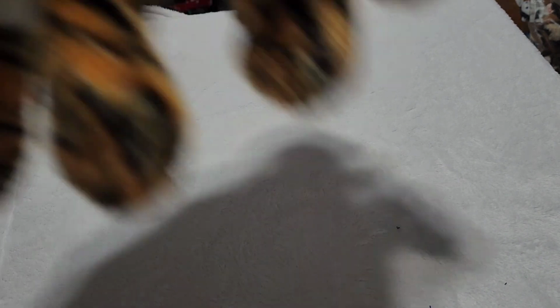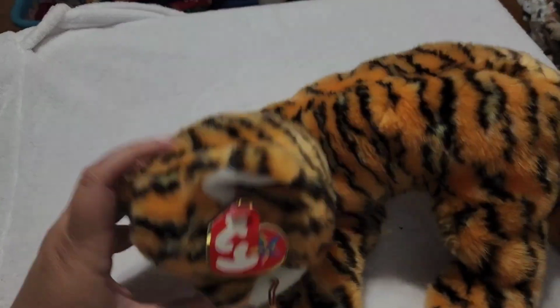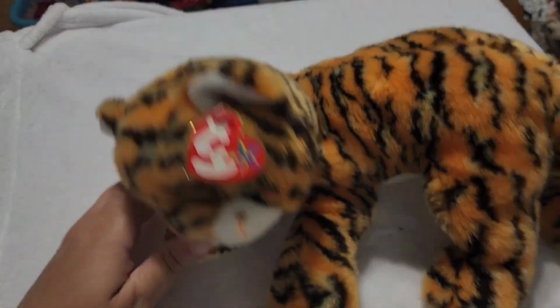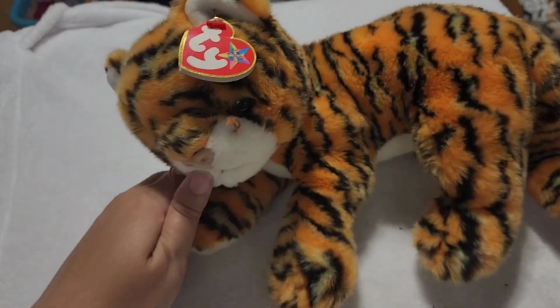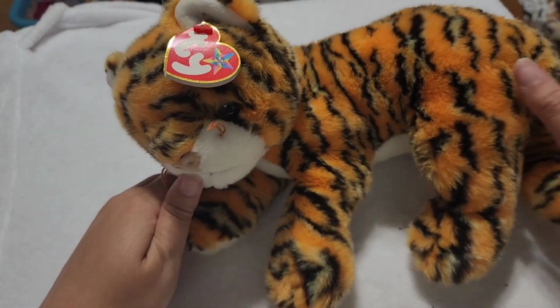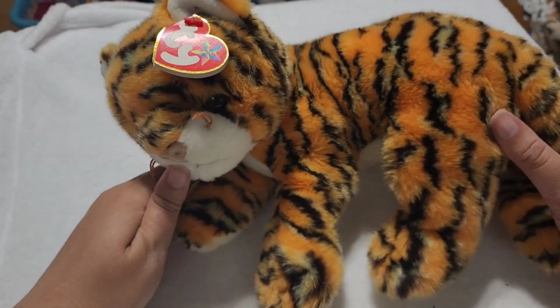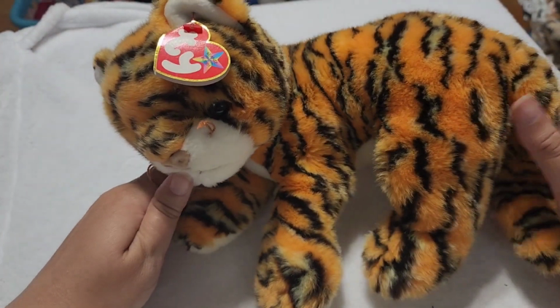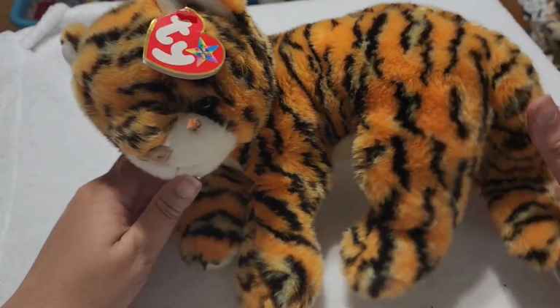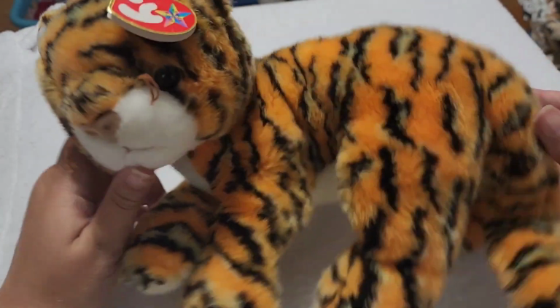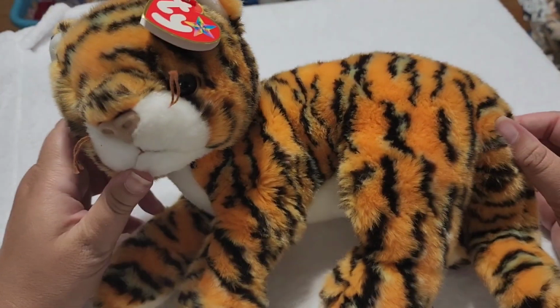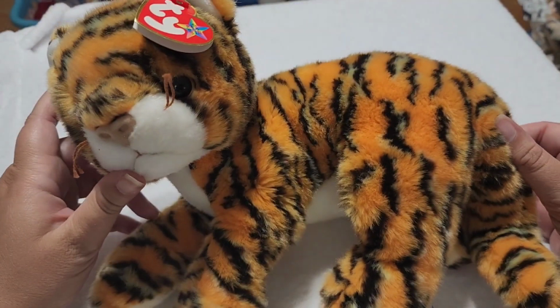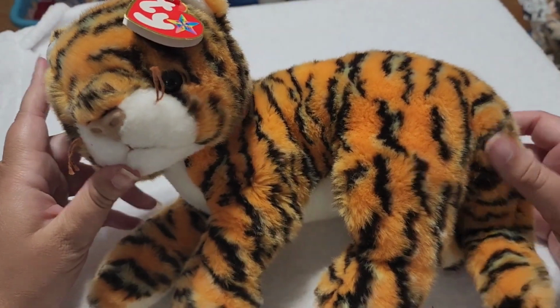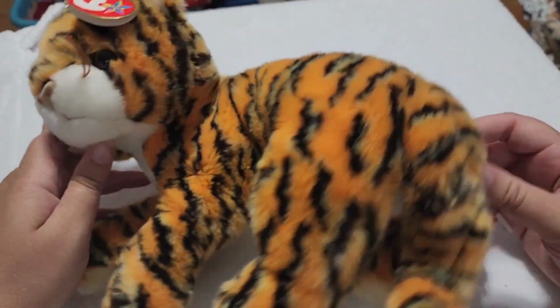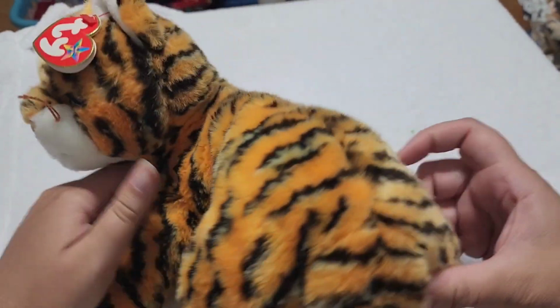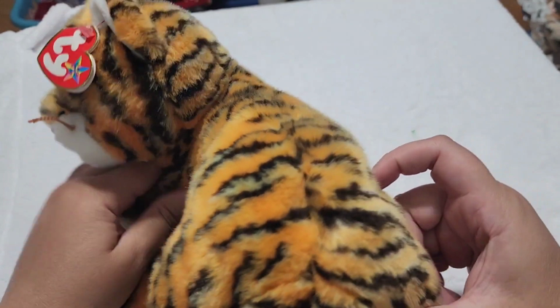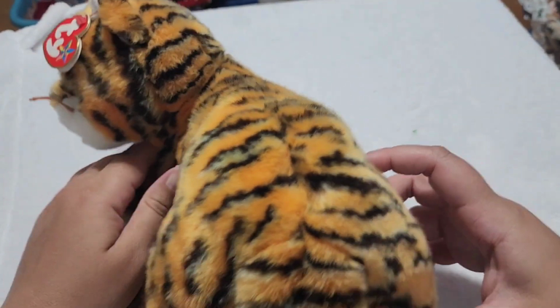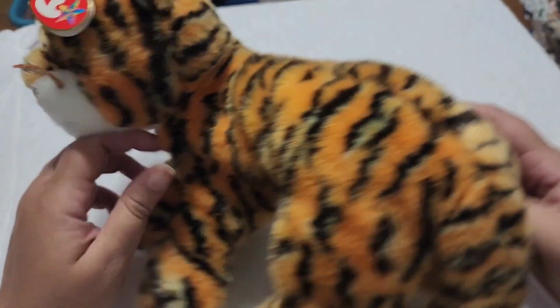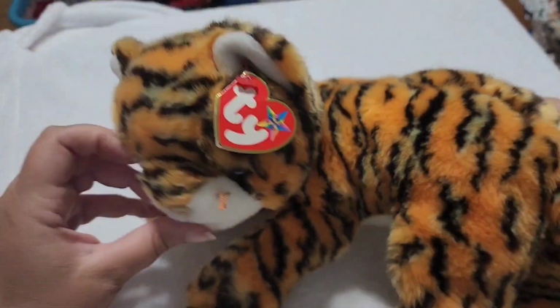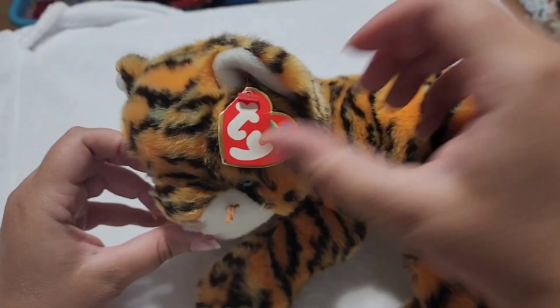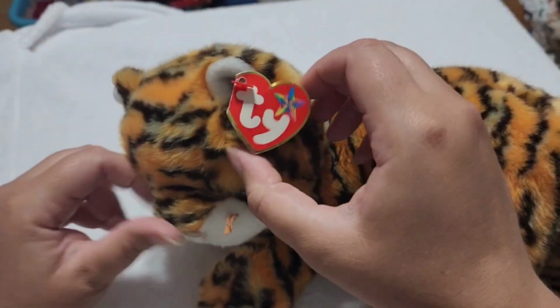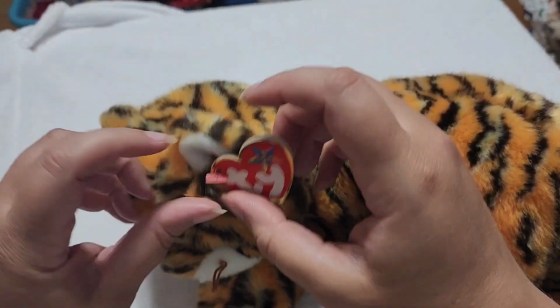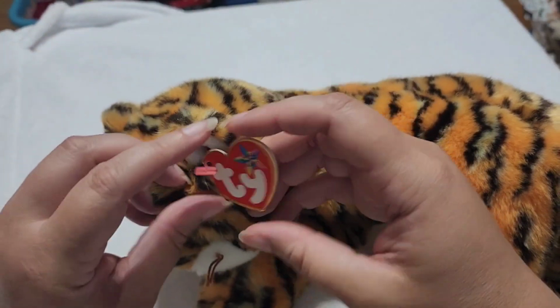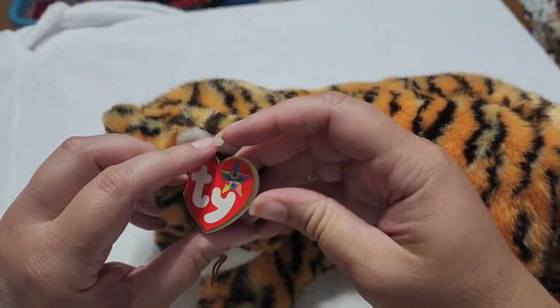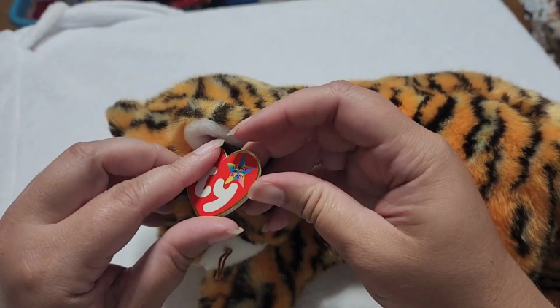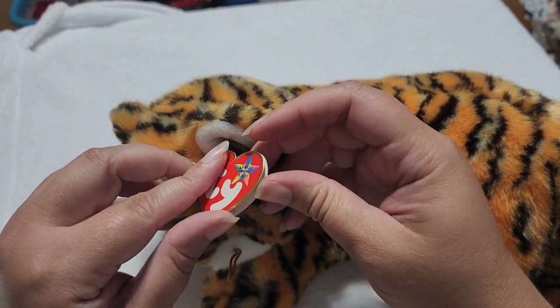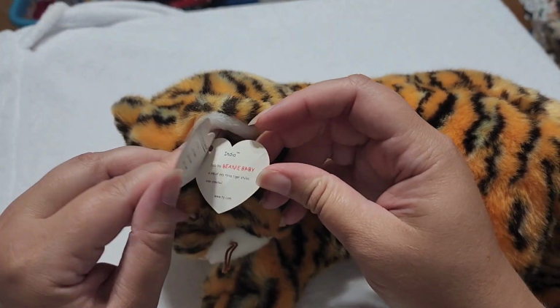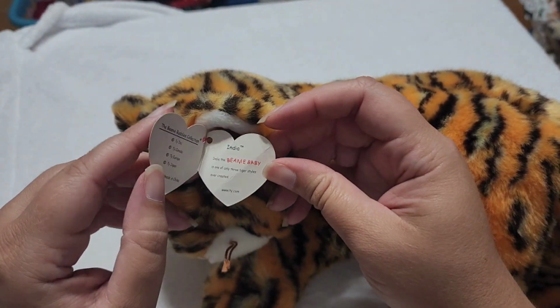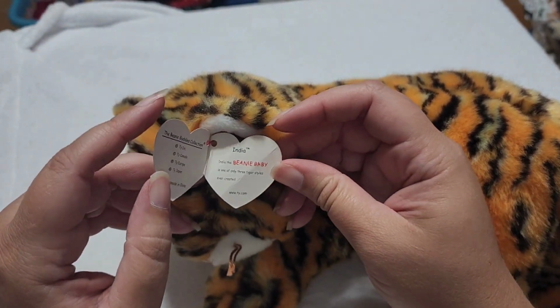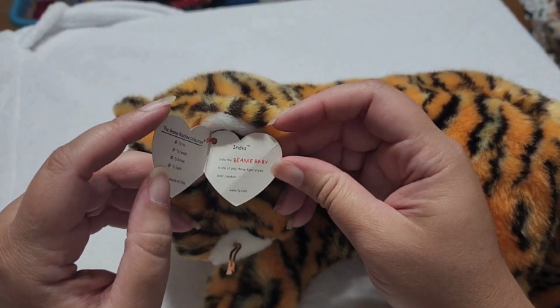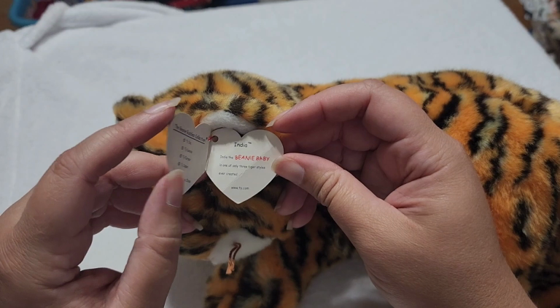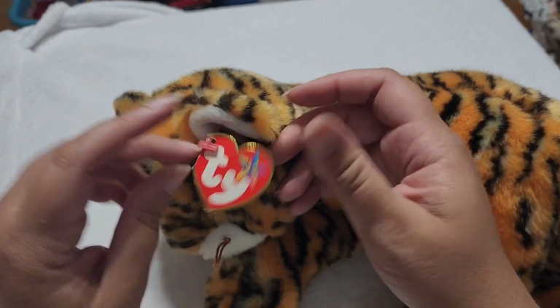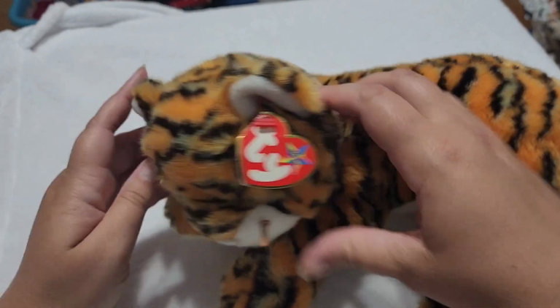Check out this beautiful Beanie Buddy tiger. I love him so much — I found him in a thrift store for $4 and I was so excited. His name is India.